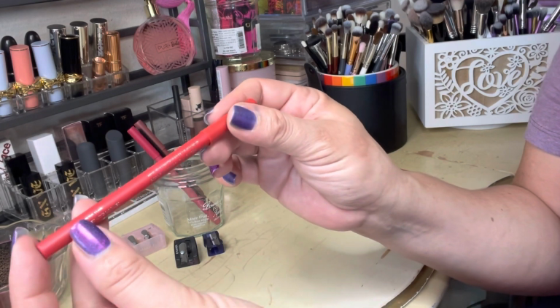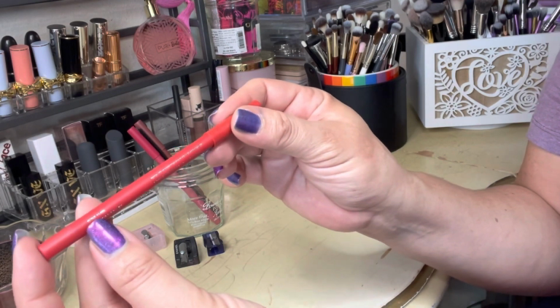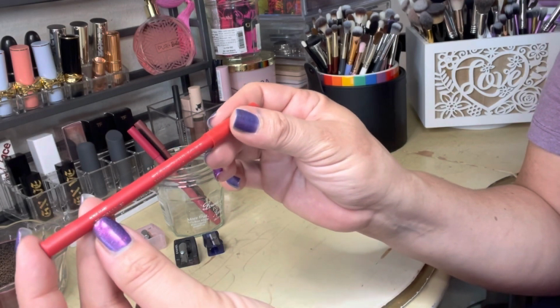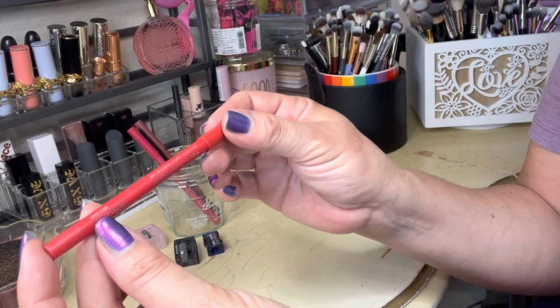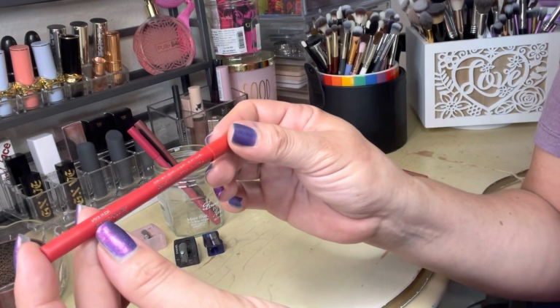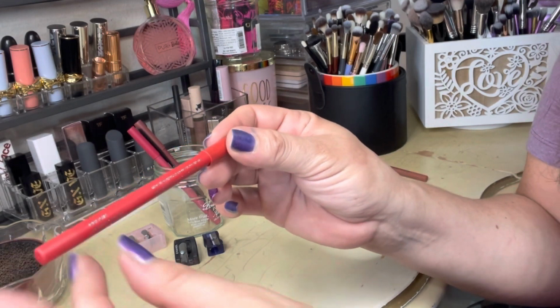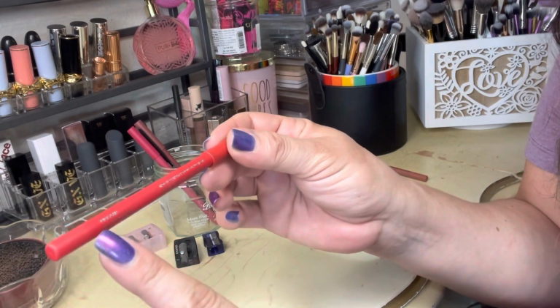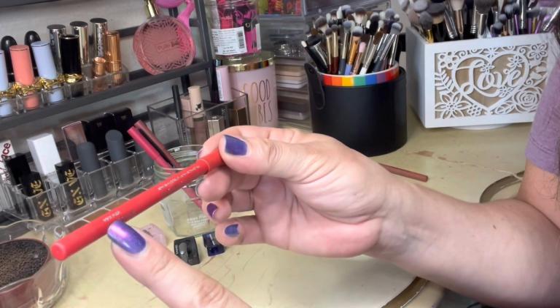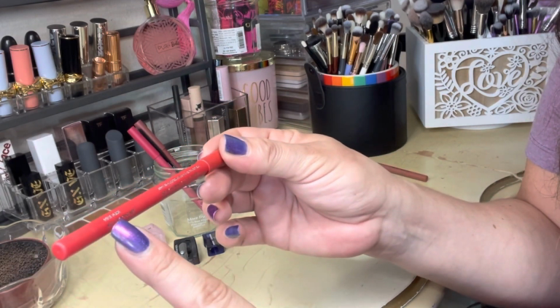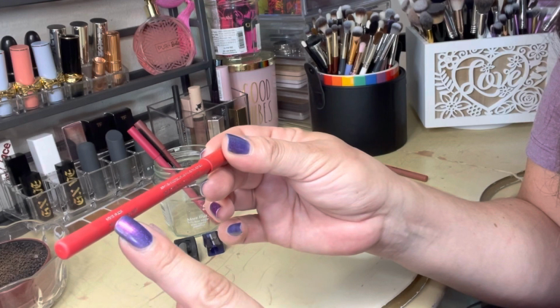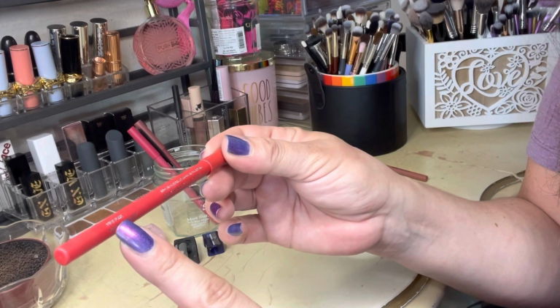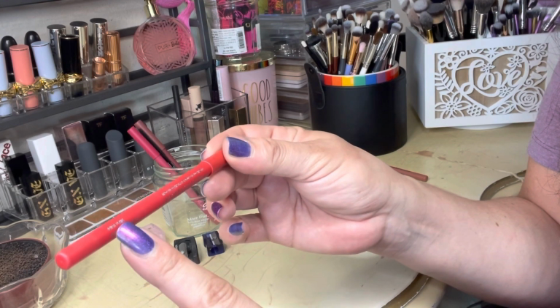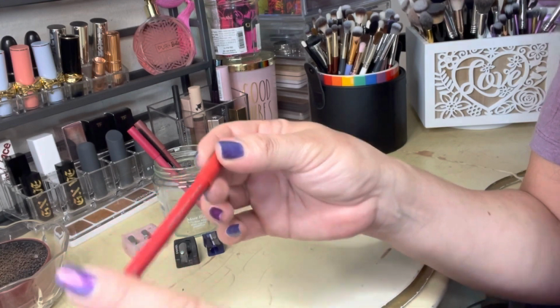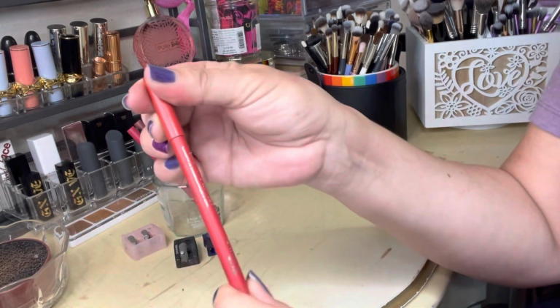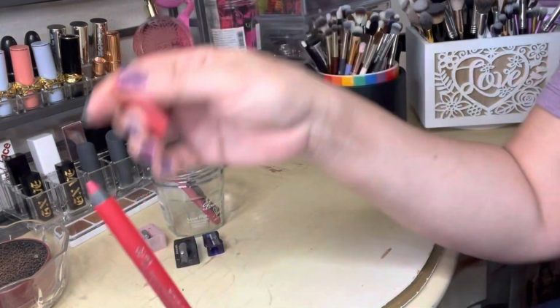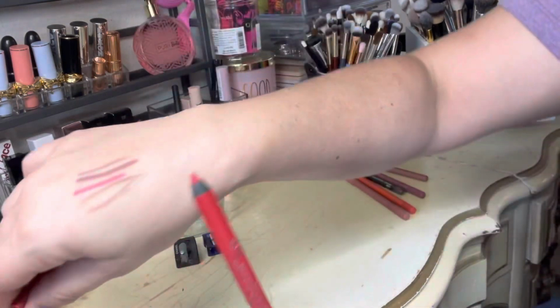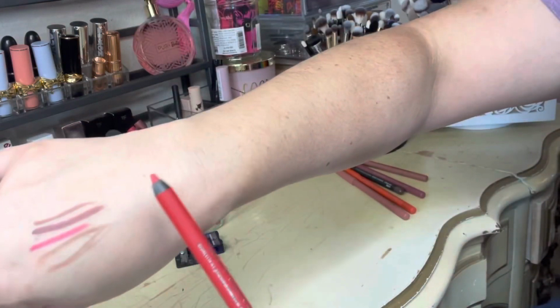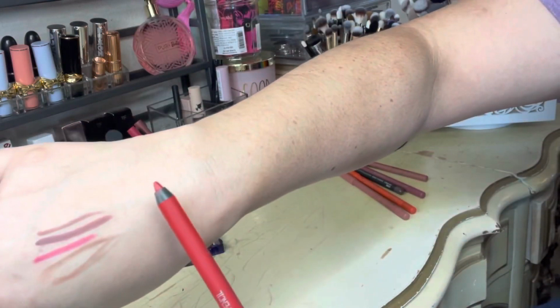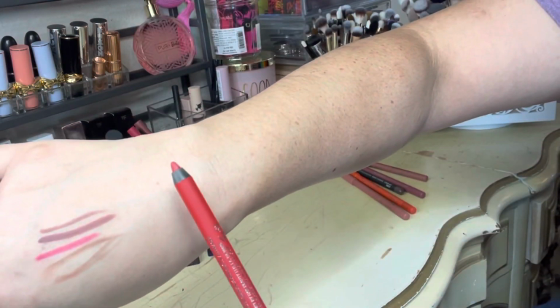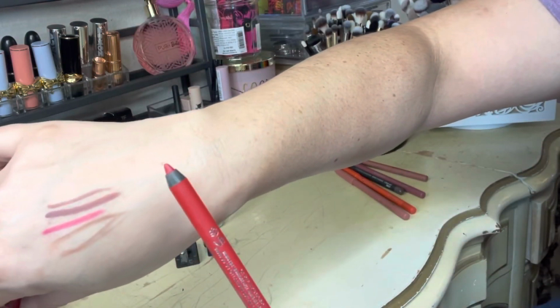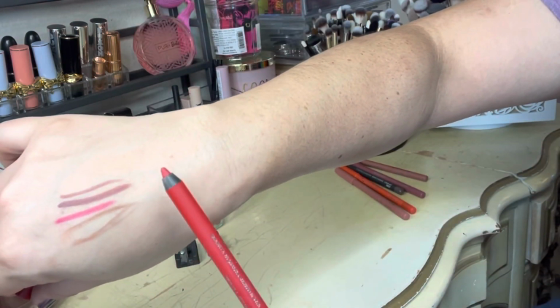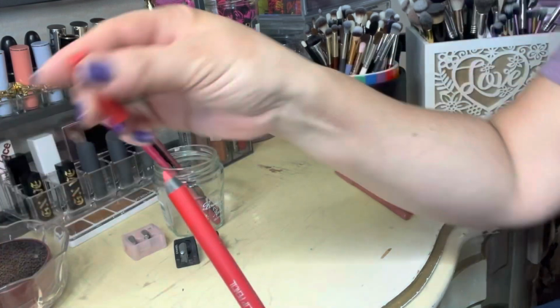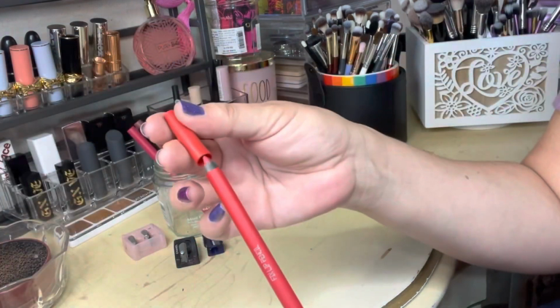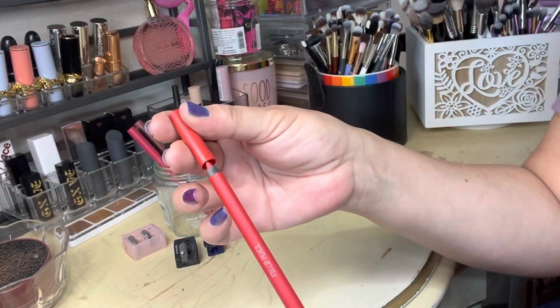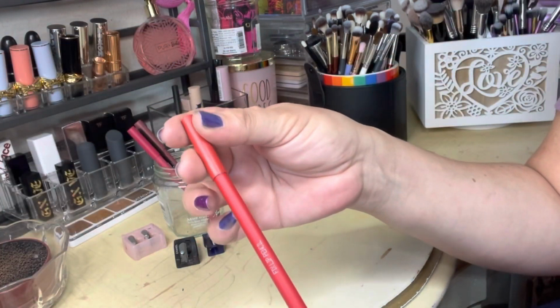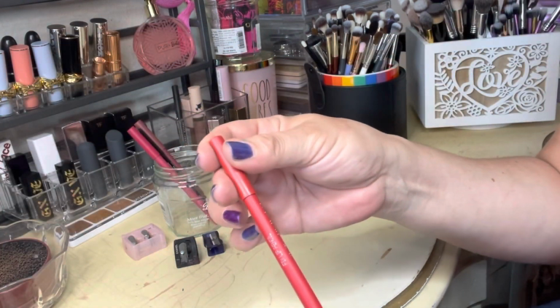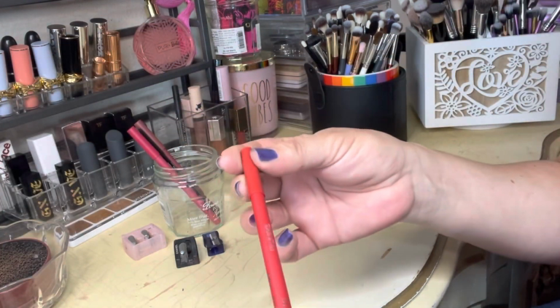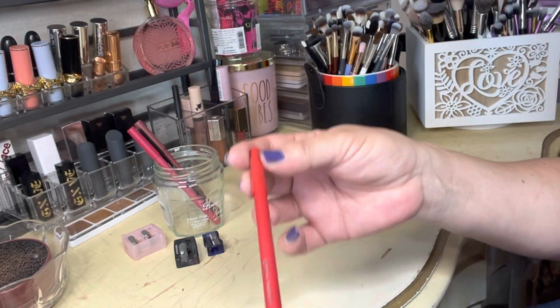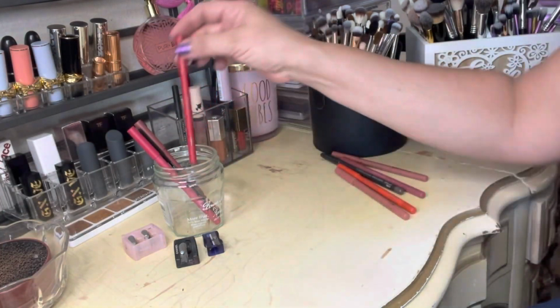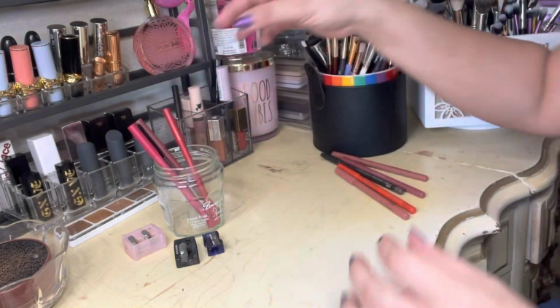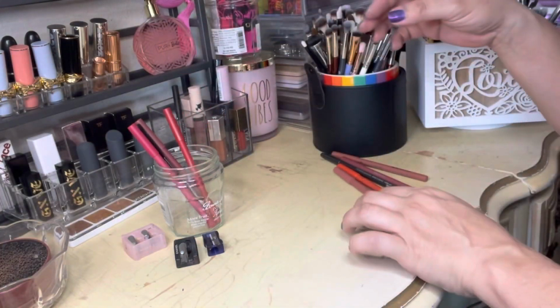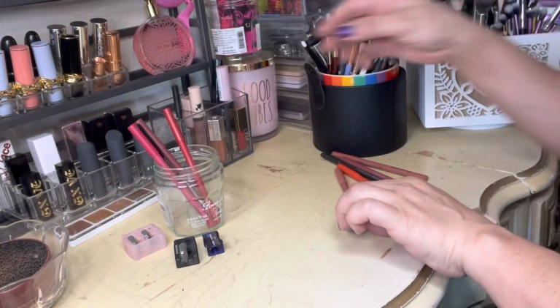Another one from About Face — here is the shade called Forever Flame. That one still looks good; I haven't used that red that often so it's still pretty sharp.